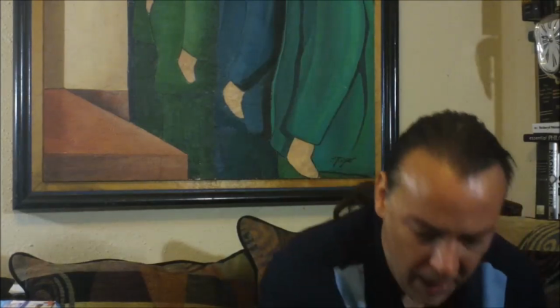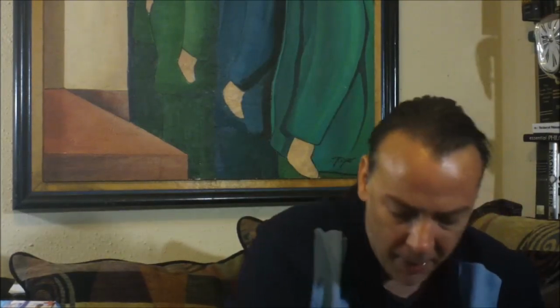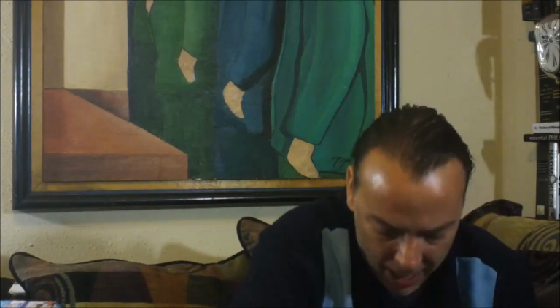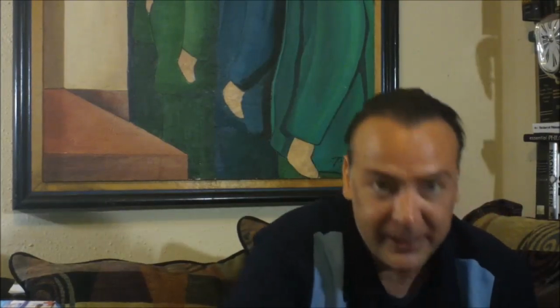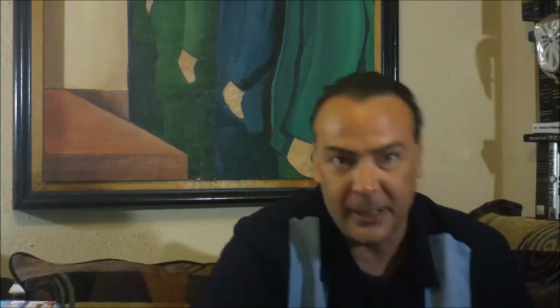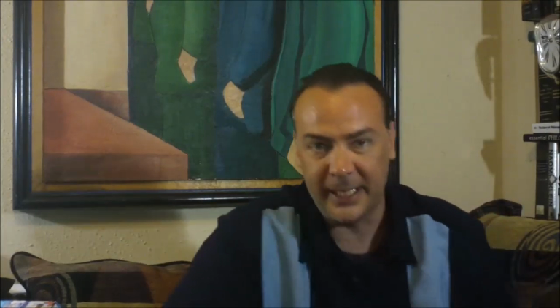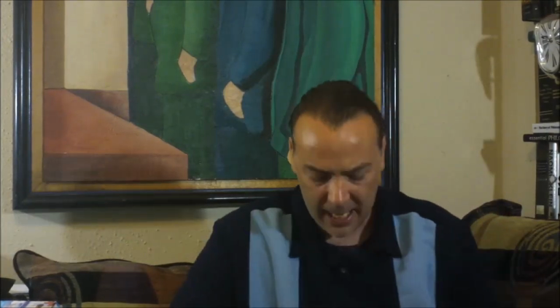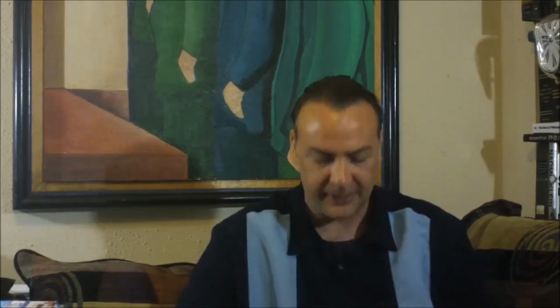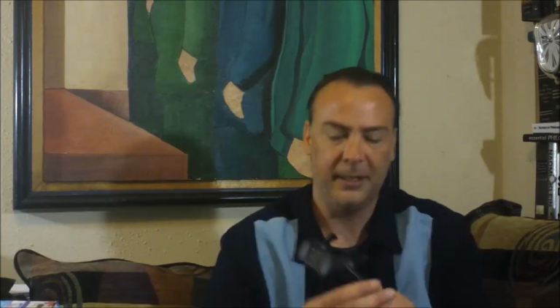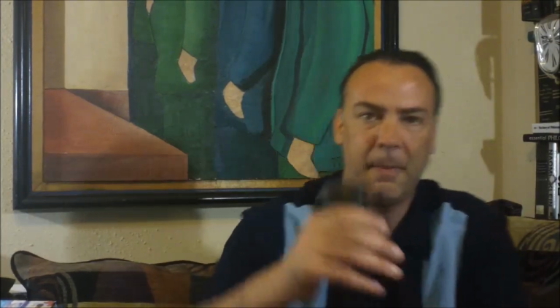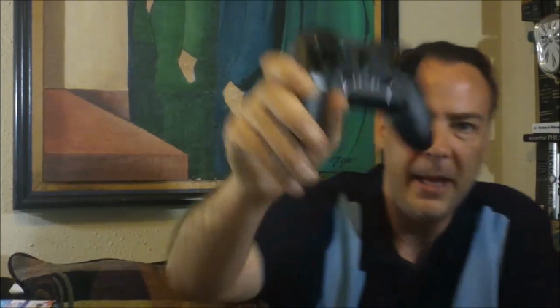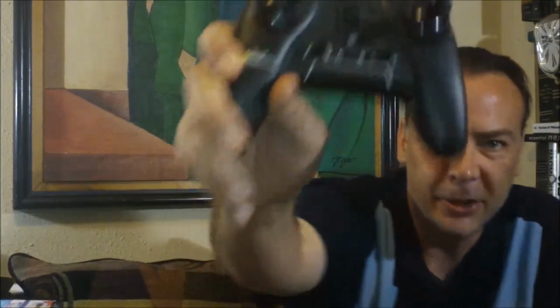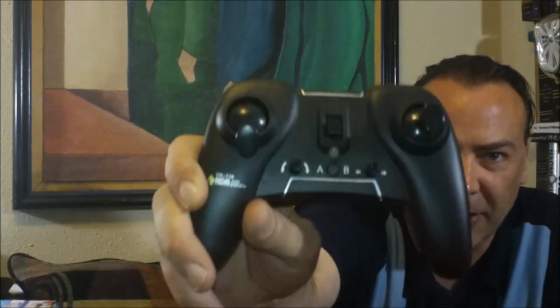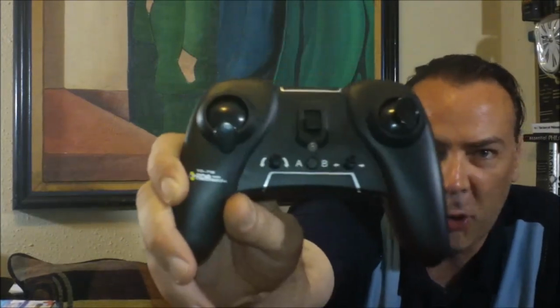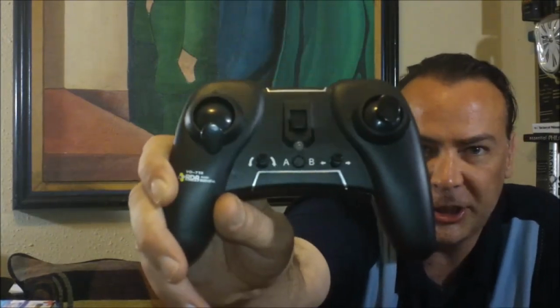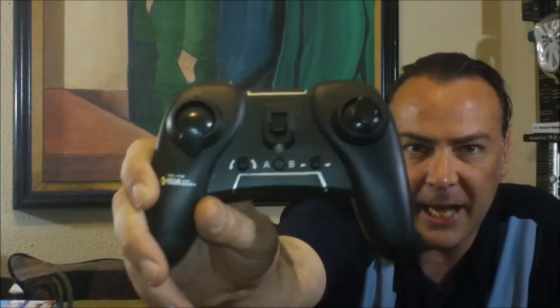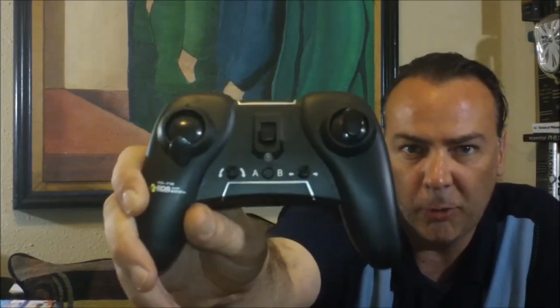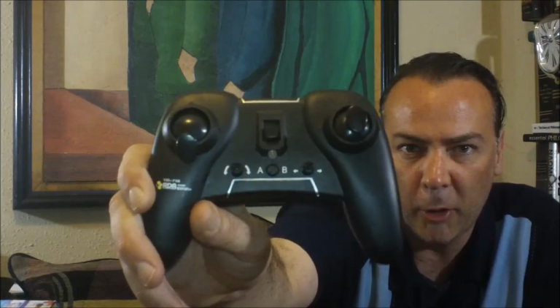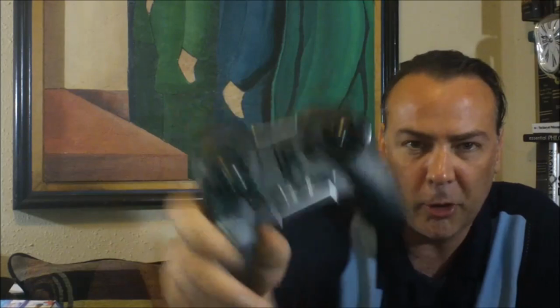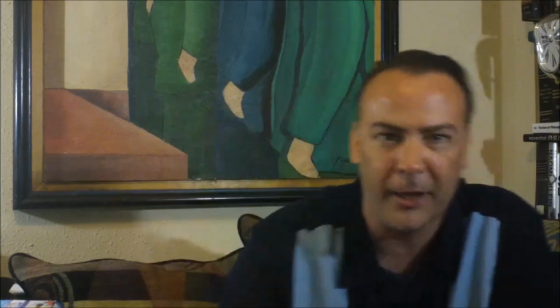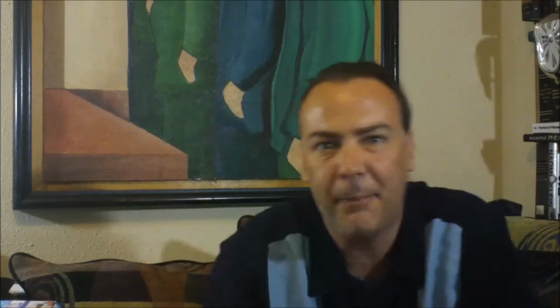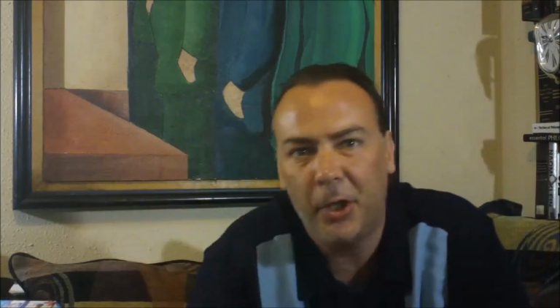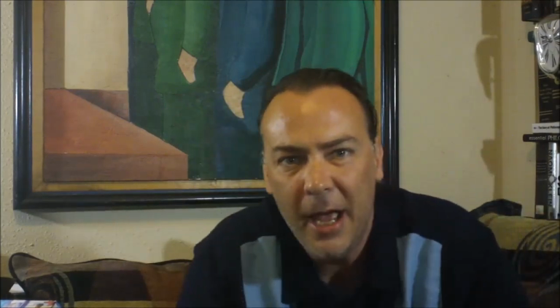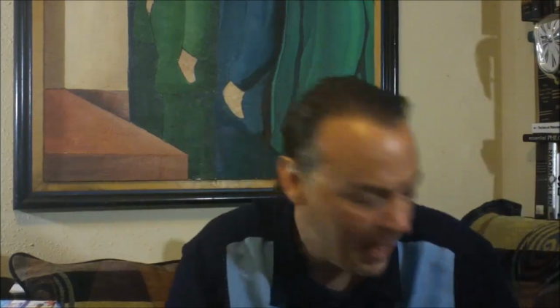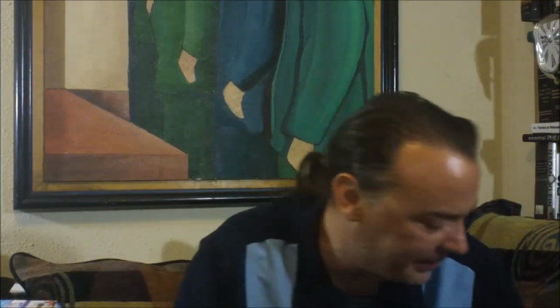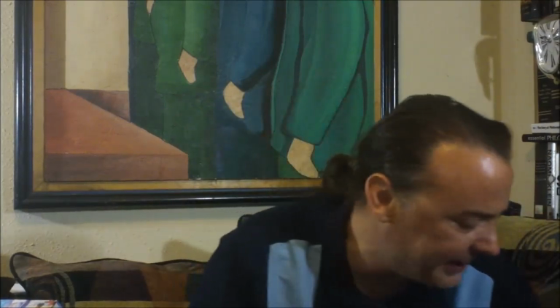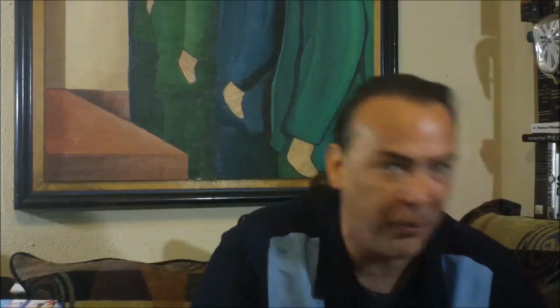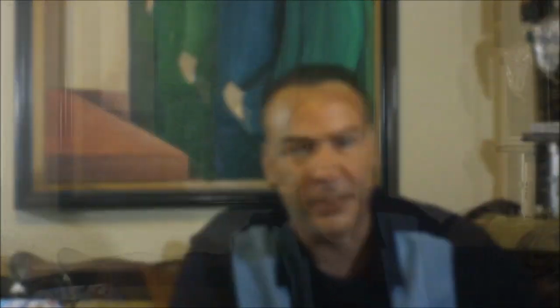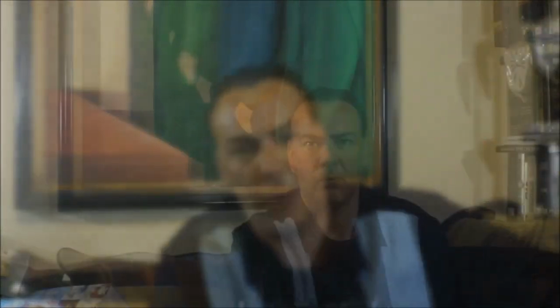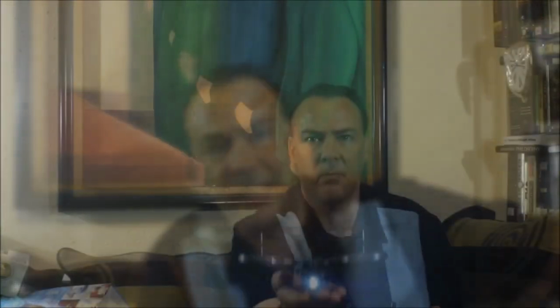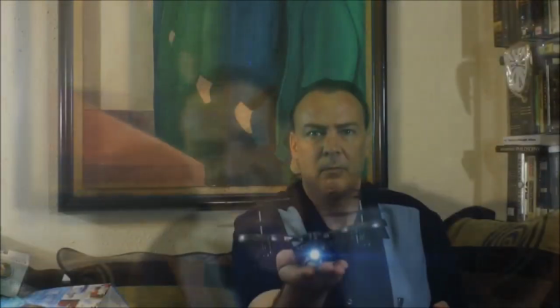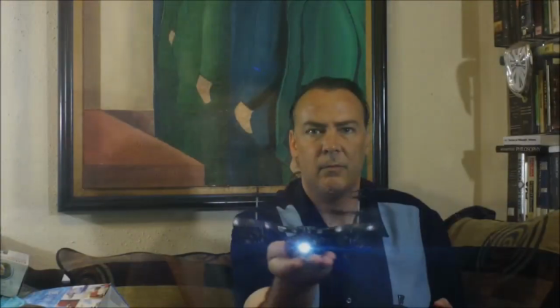But alright, let's see what this thing does. It's a four channel remote control helicopter. It says it's for ages 14 and up.